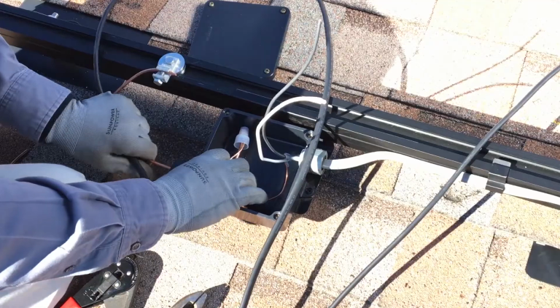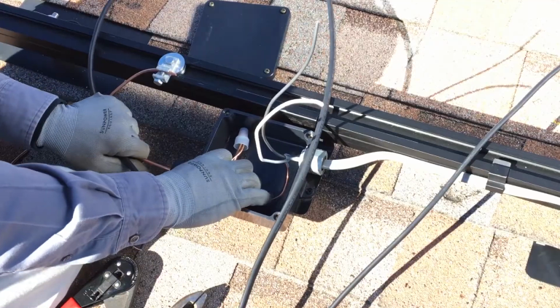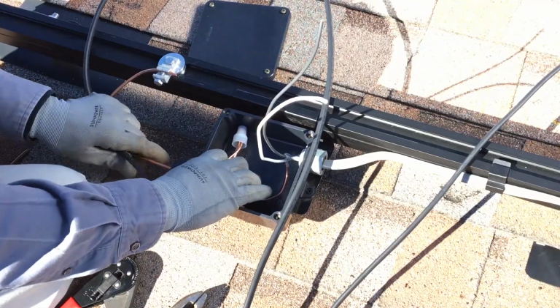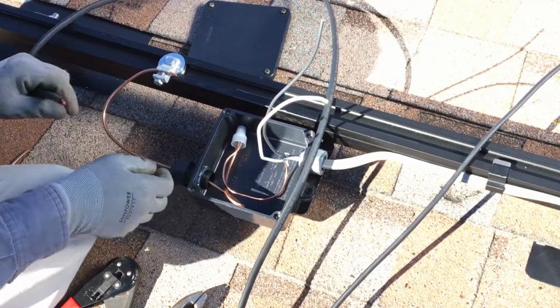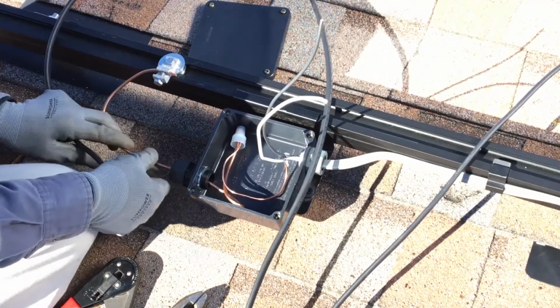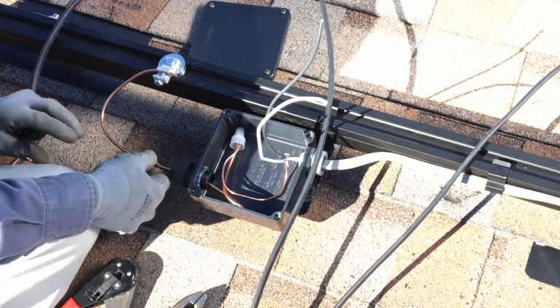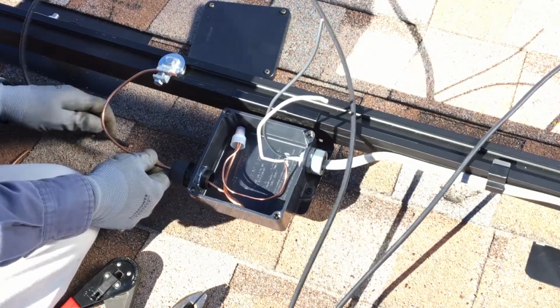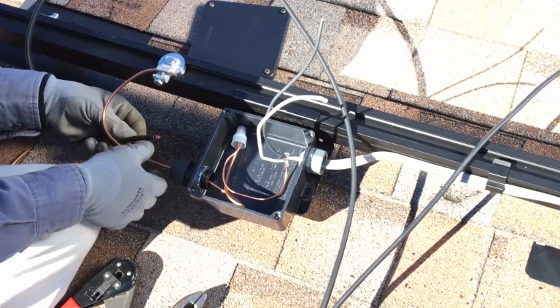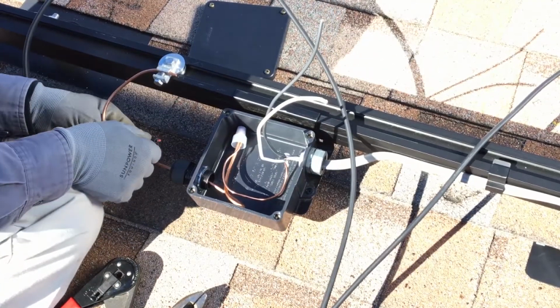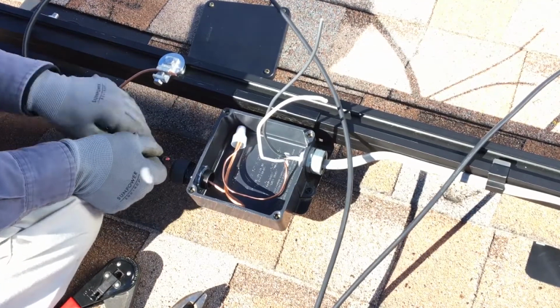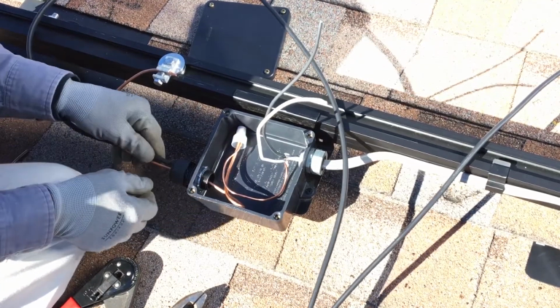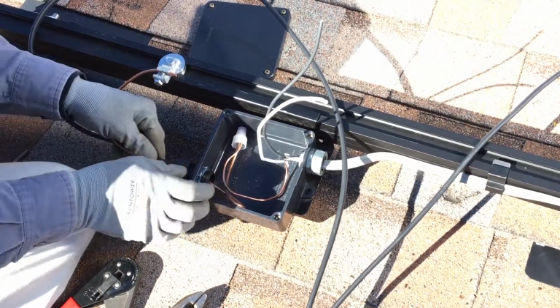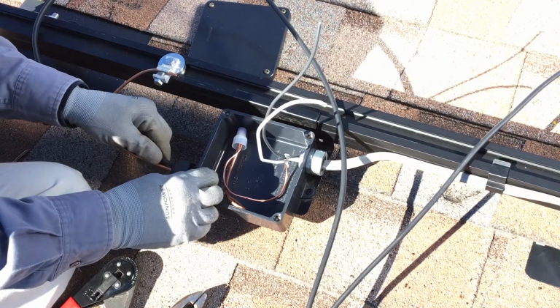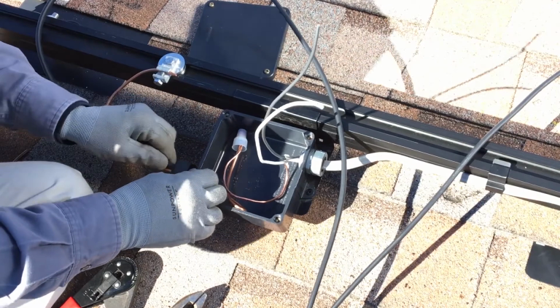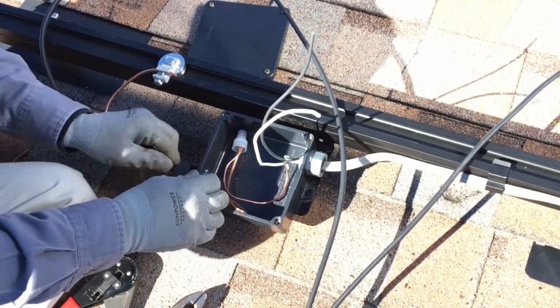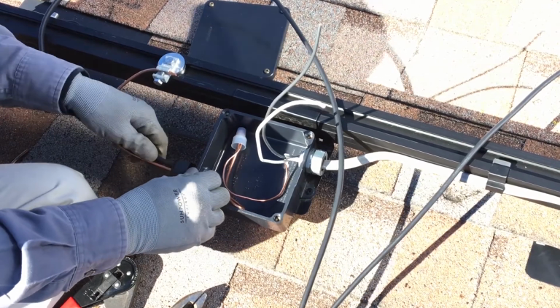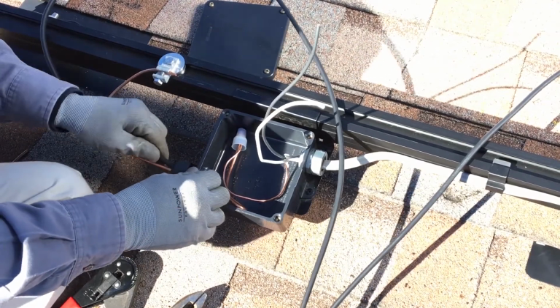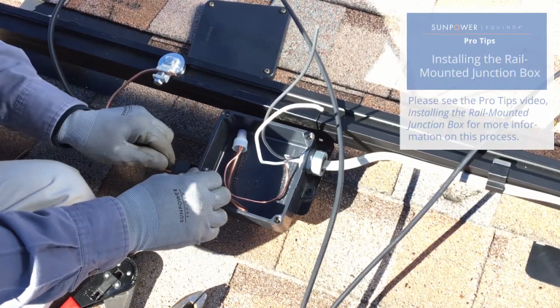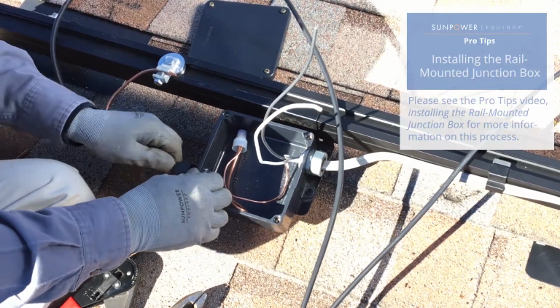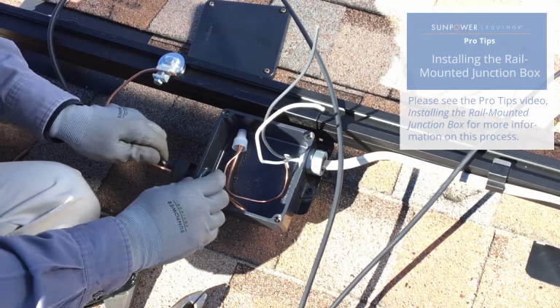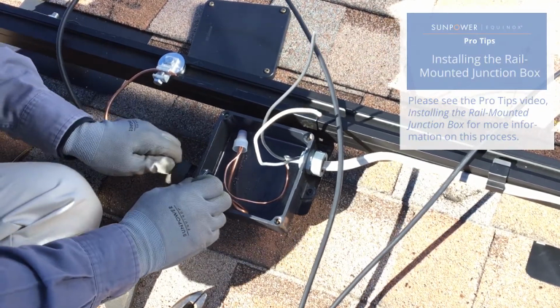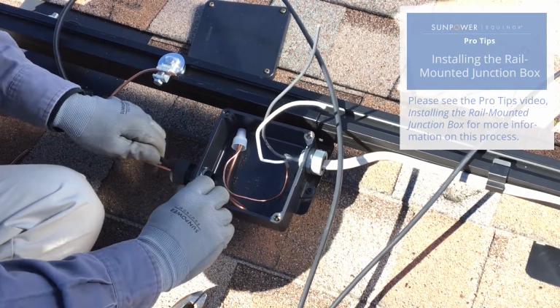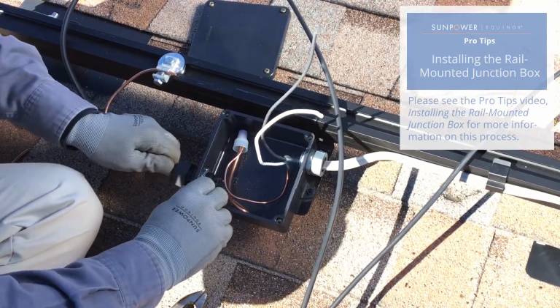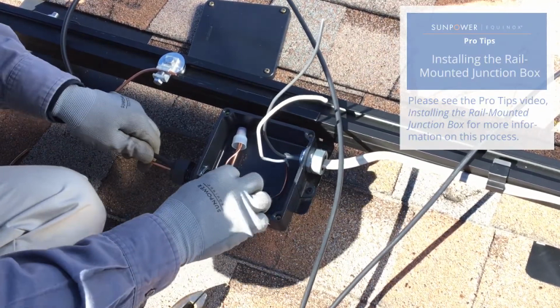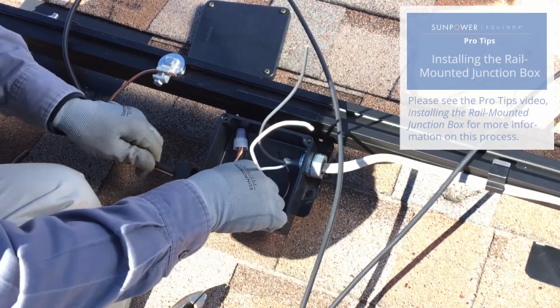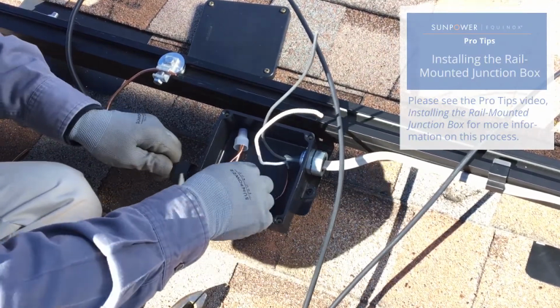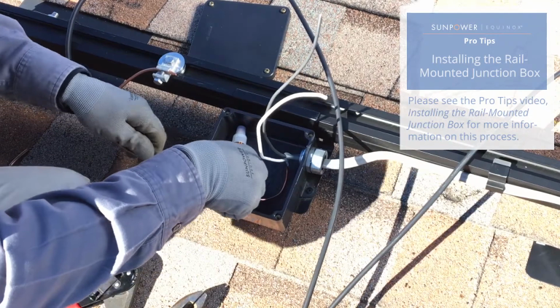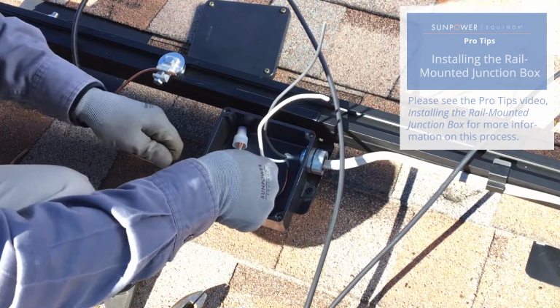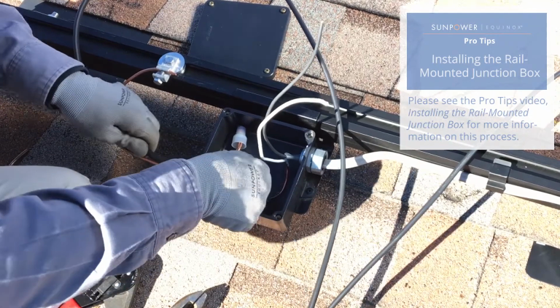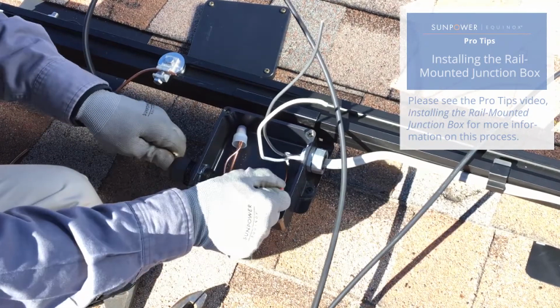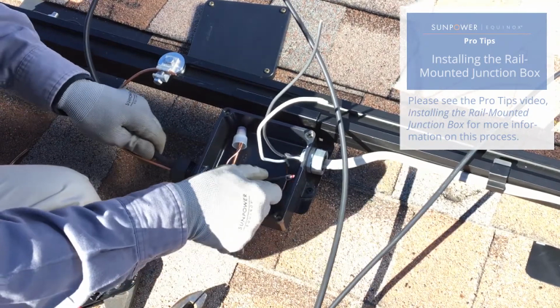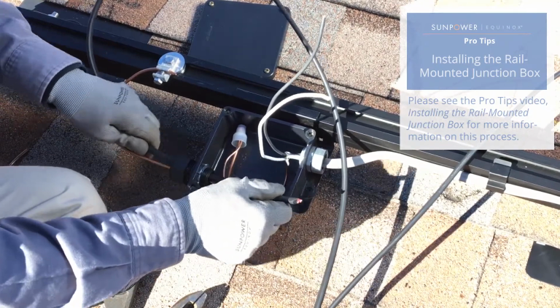The cut end of the trunk cable on the last module of the last row is connected to the home run cable in the rail mounted junction box. Please see Equinox Pro Tips installing the rail mounted junction box for more details on this process.